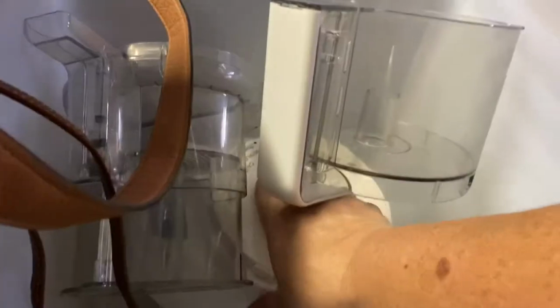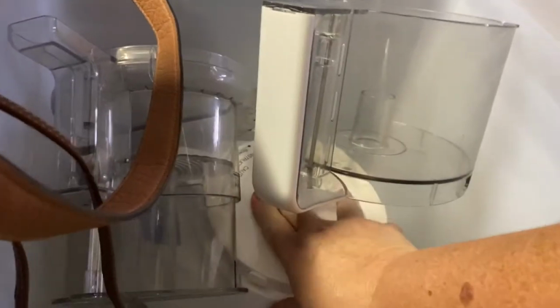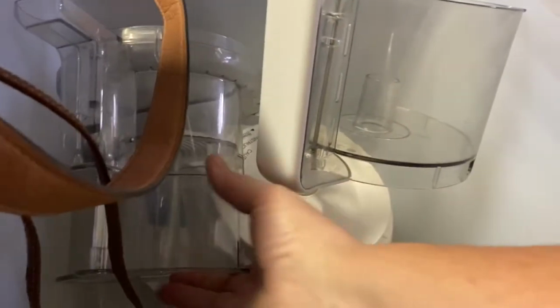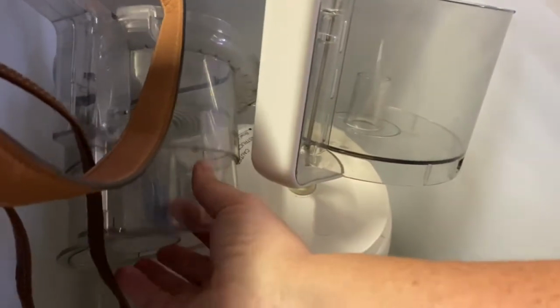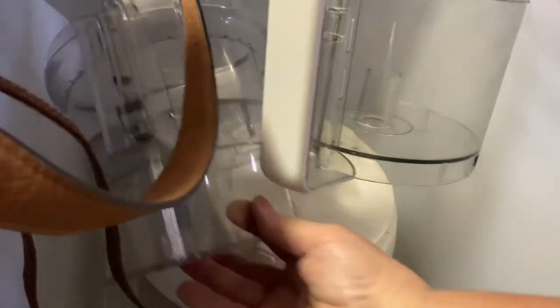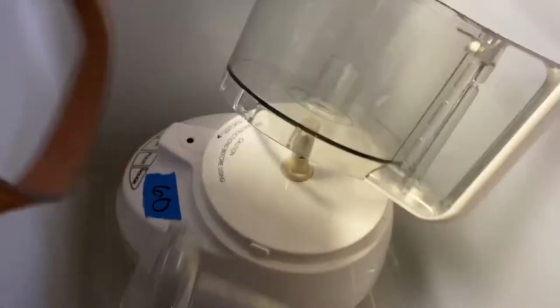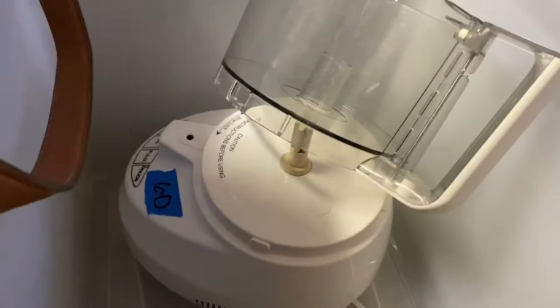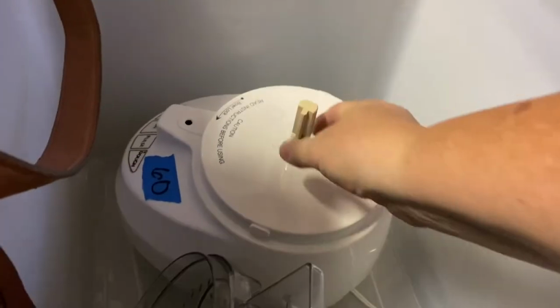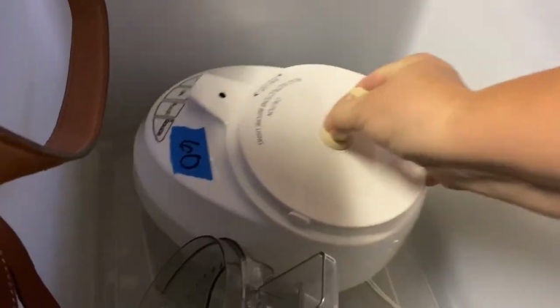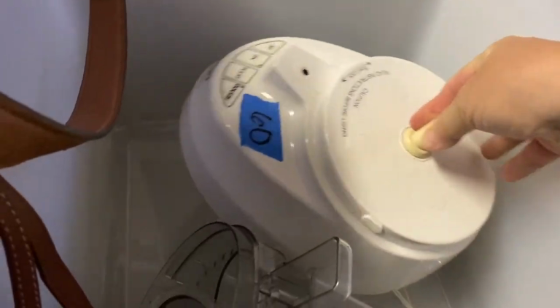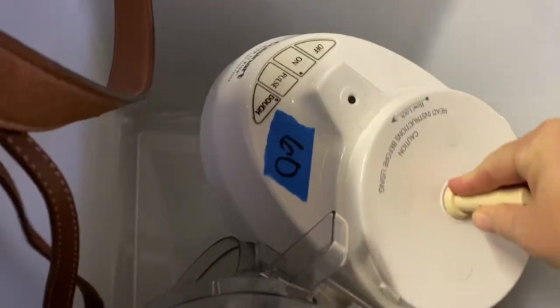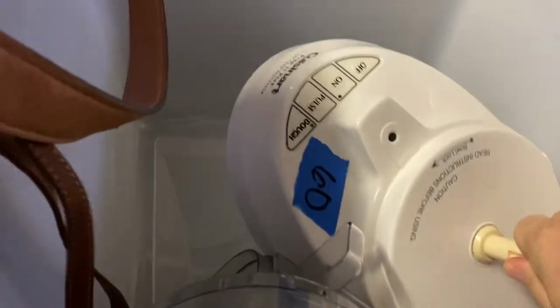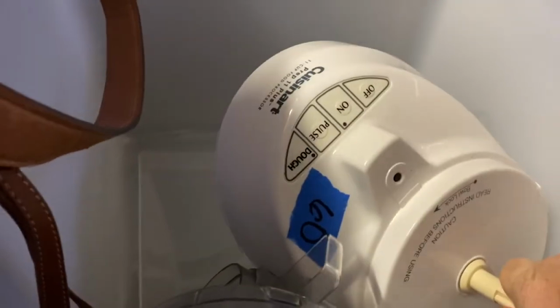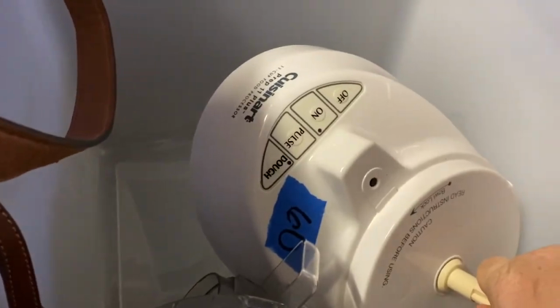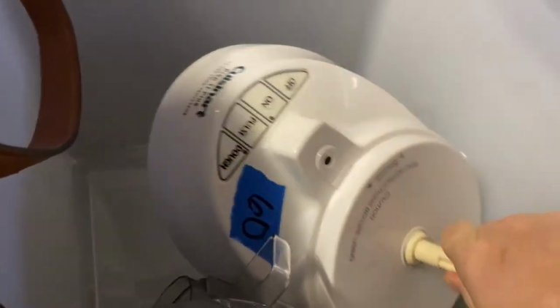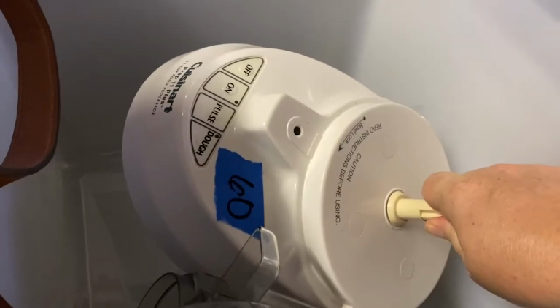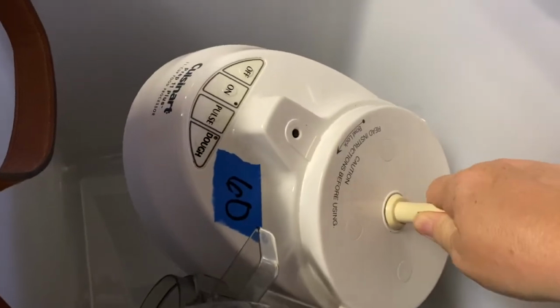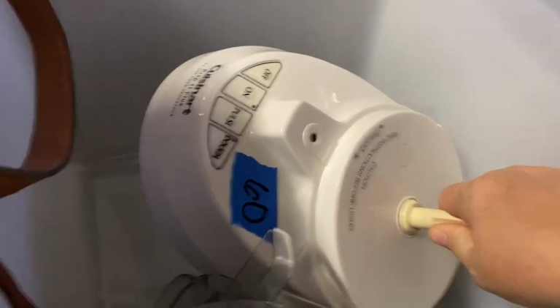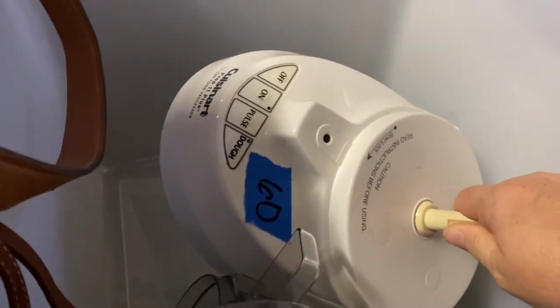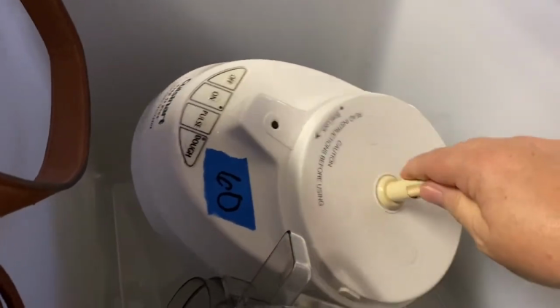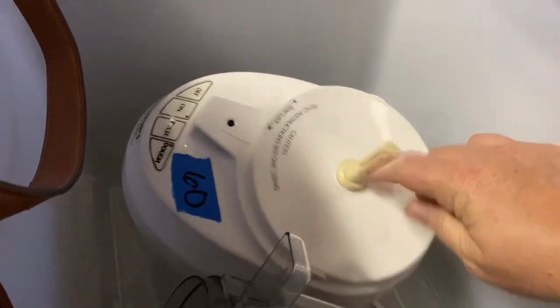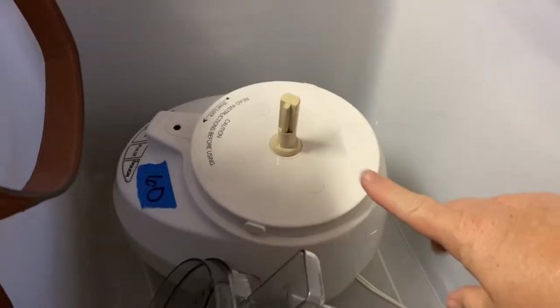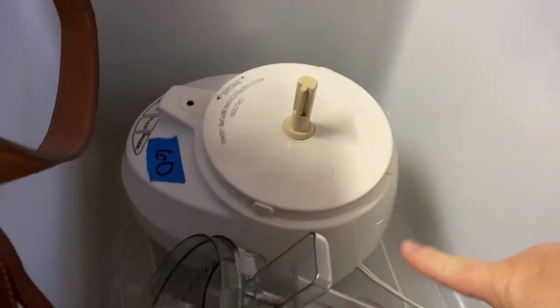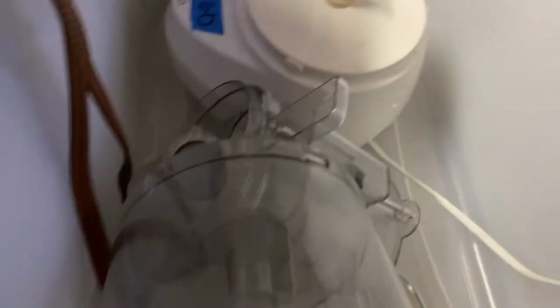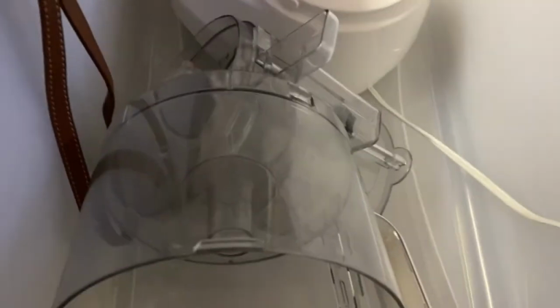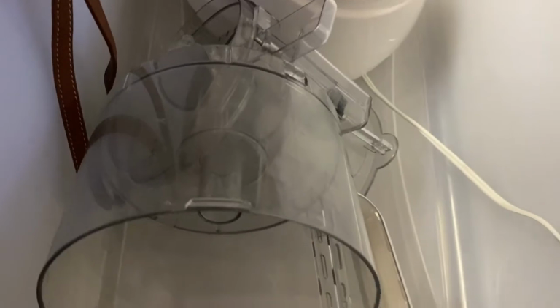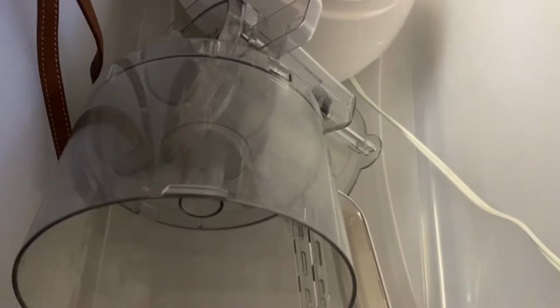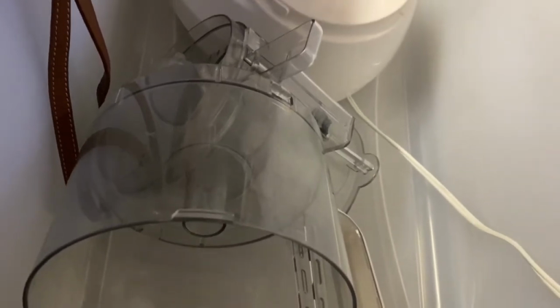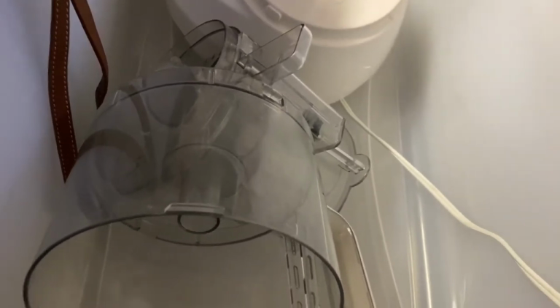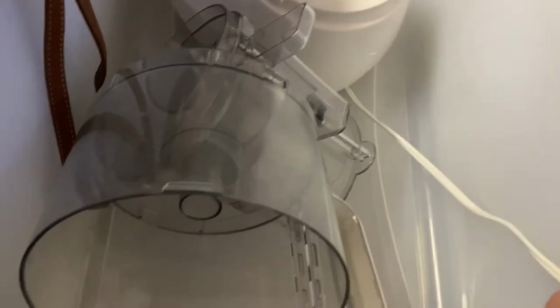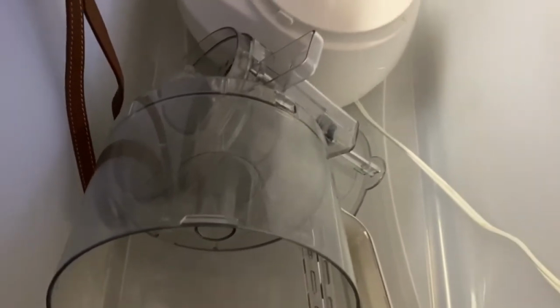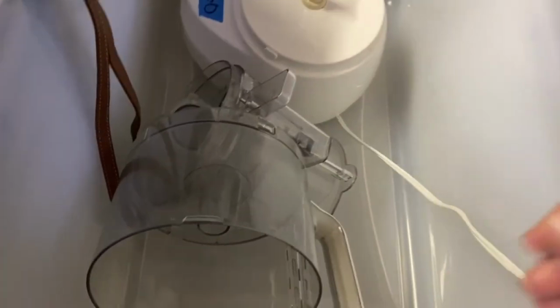This is a Cuisinart Prep 11 Plus food processor. I got it at auction and paid about $17 because I was seeing you can sell these online for about $65 pre-owned. Some people also part these out.